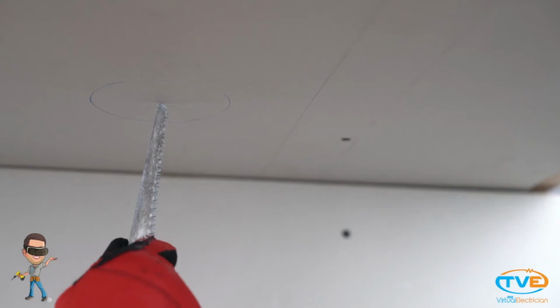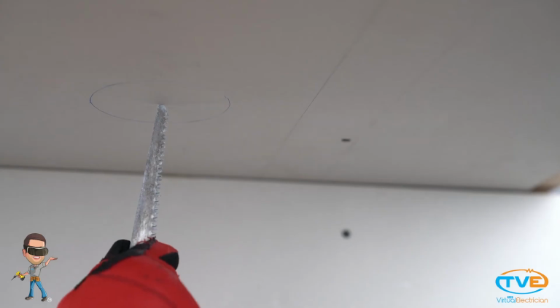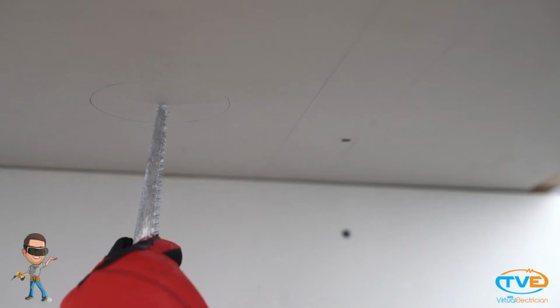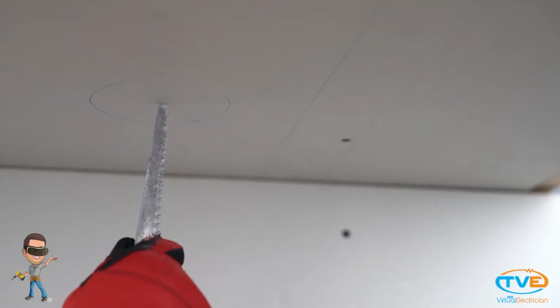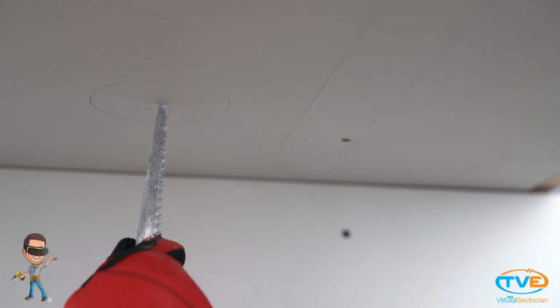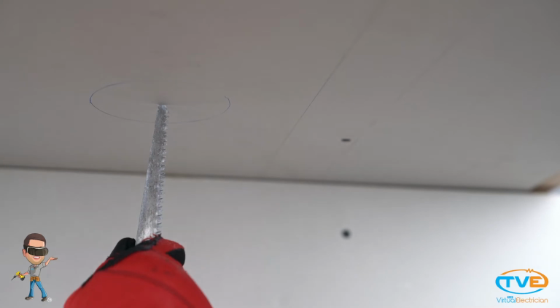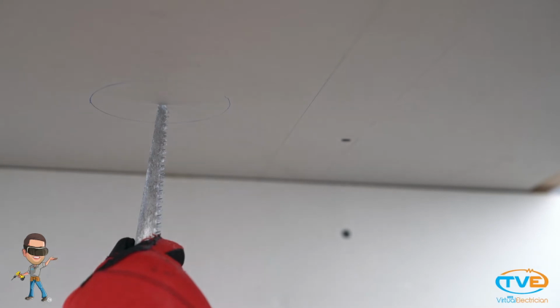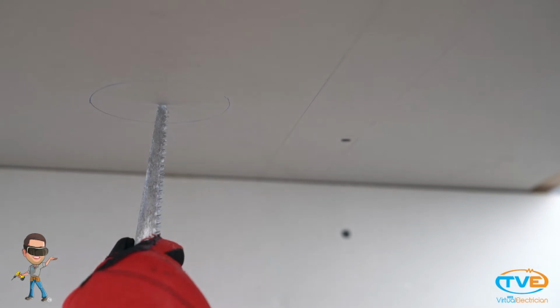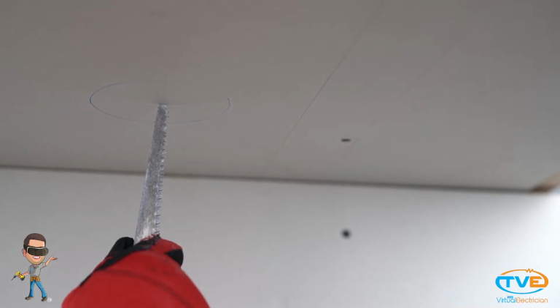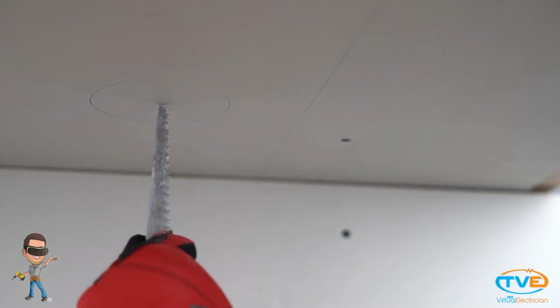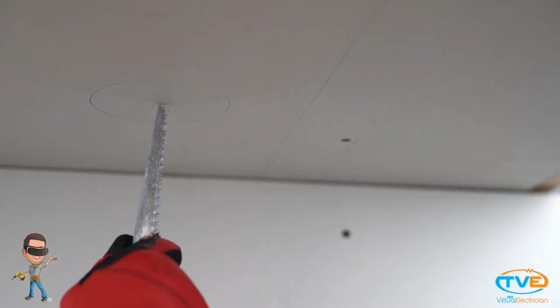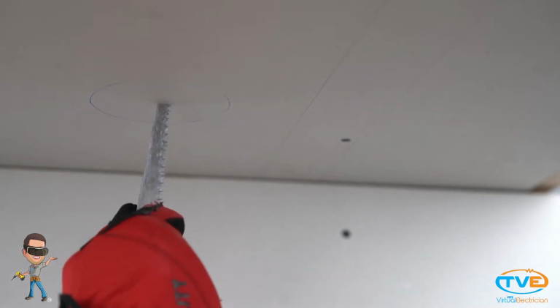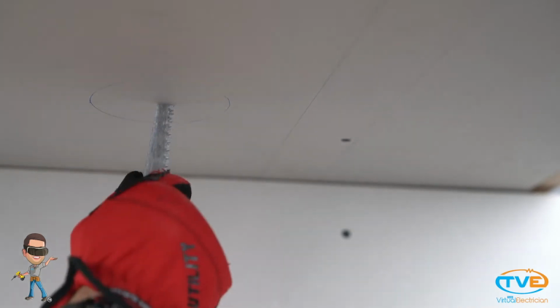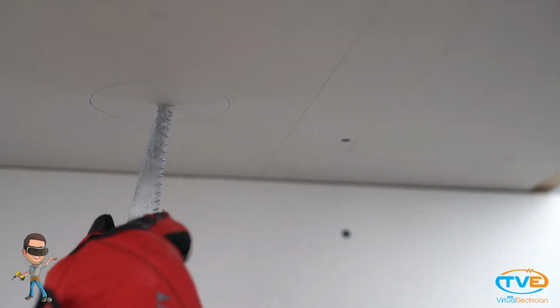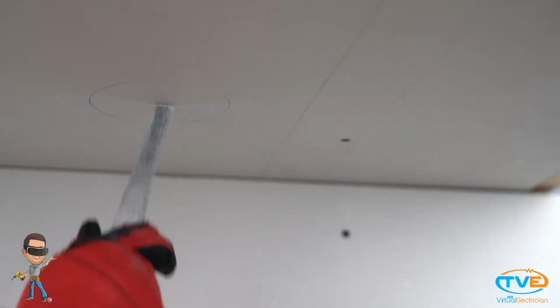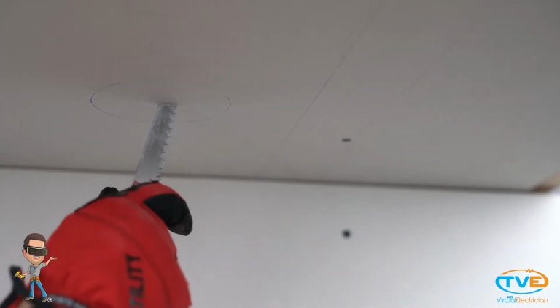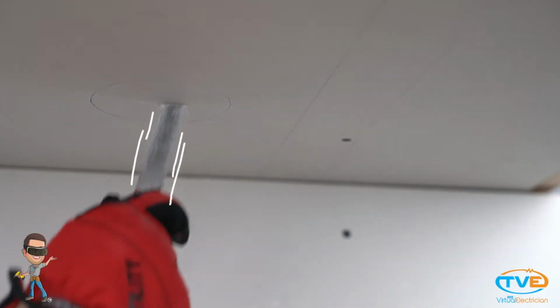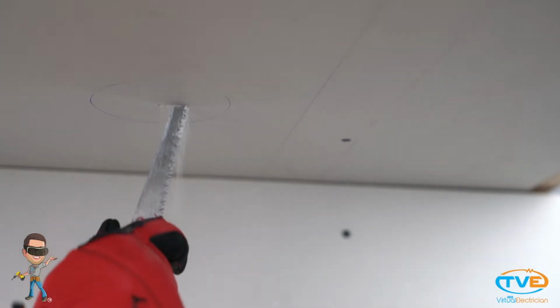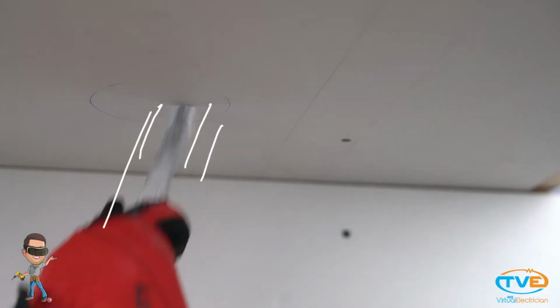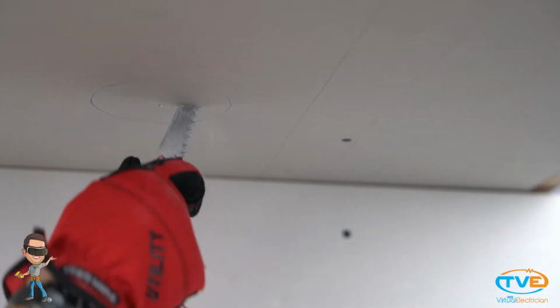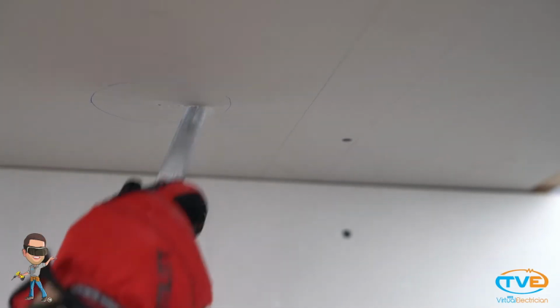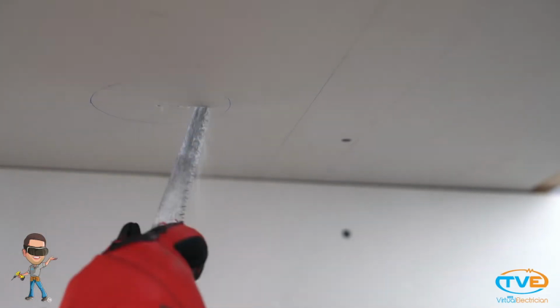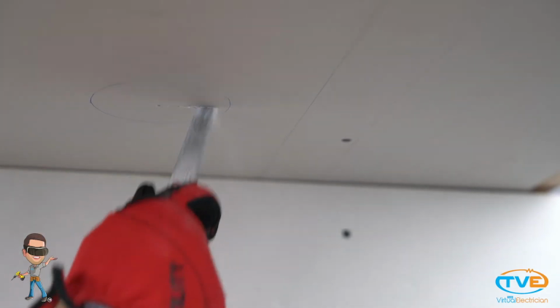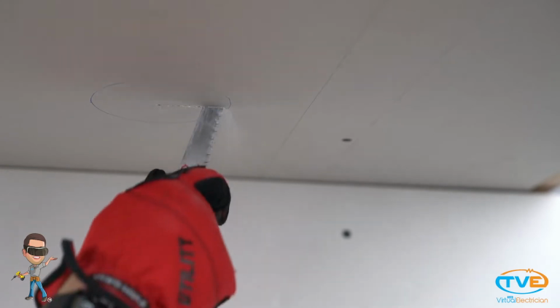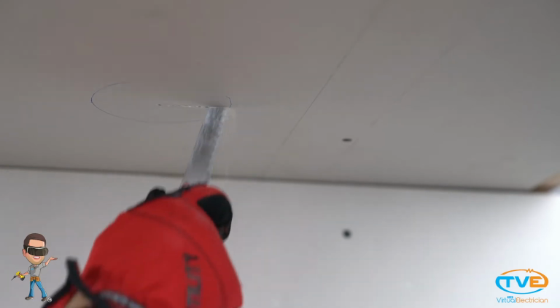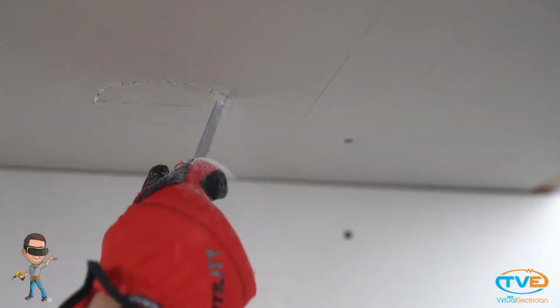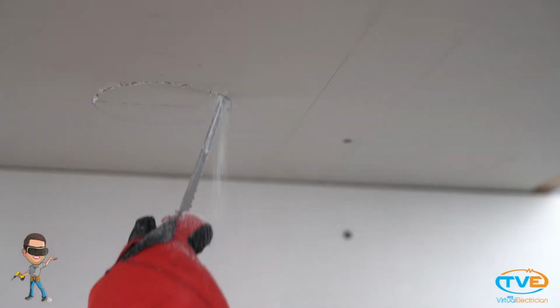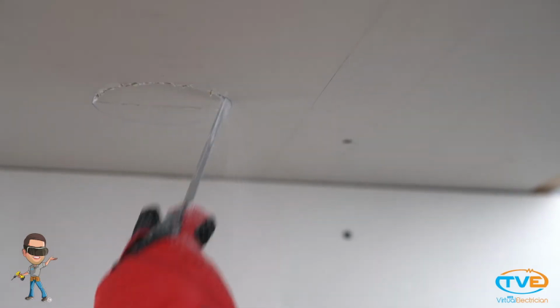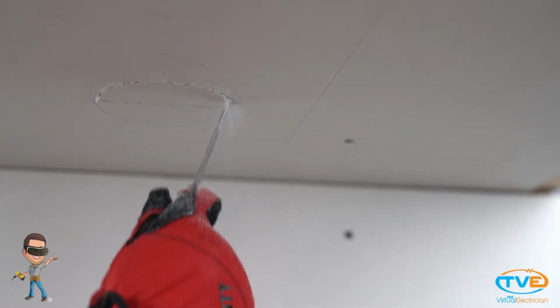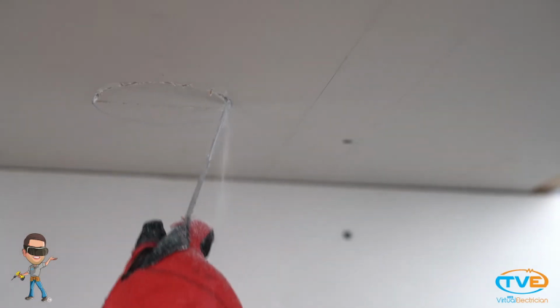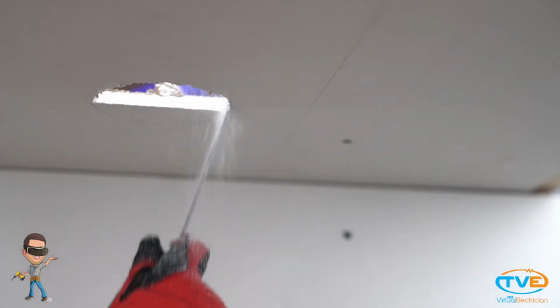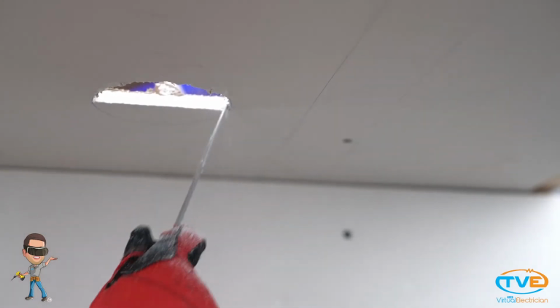Now you can cut the hole for your fan brace. Cut side to side first to make sure you don't hit any trusses, then cut the rest of the hole out.